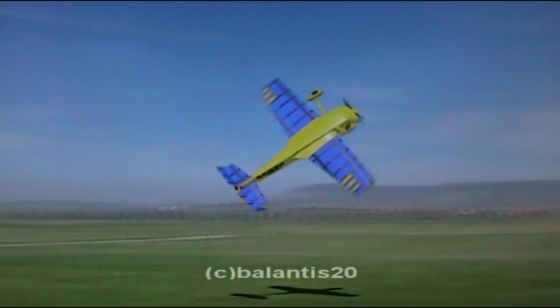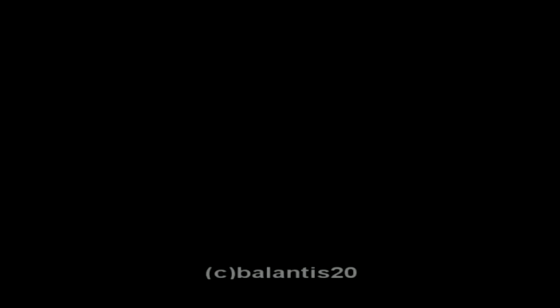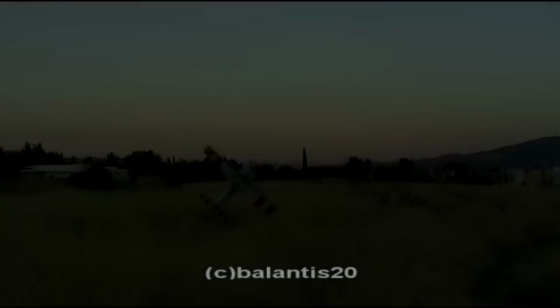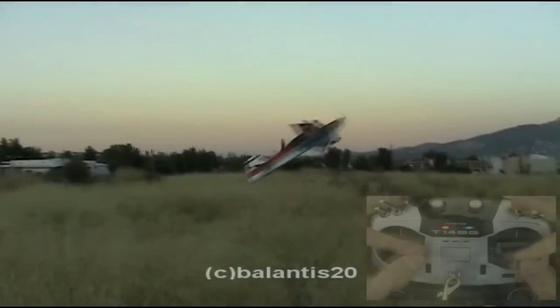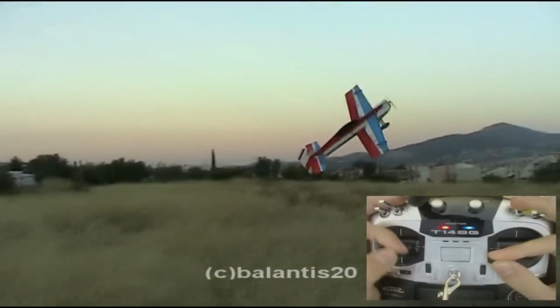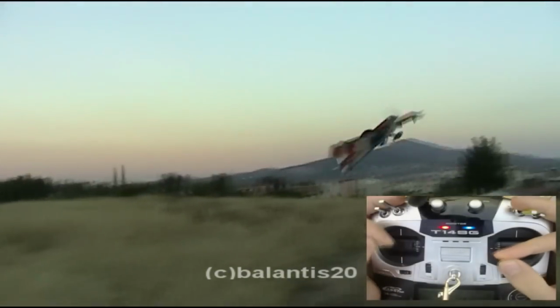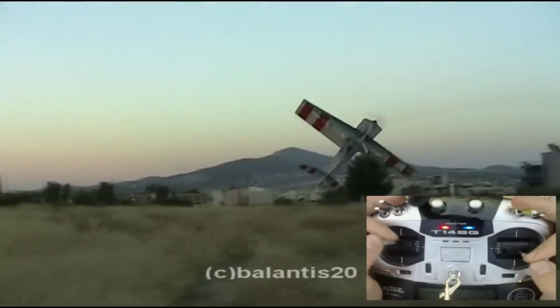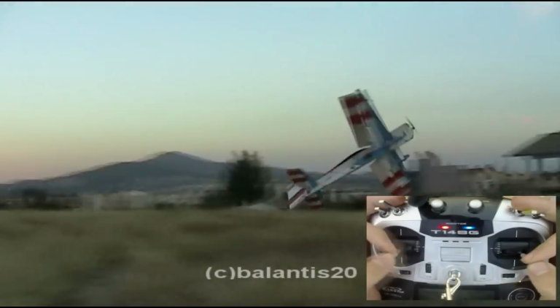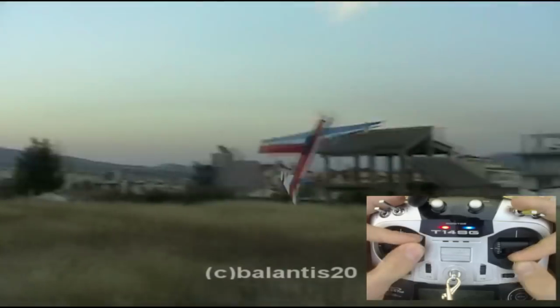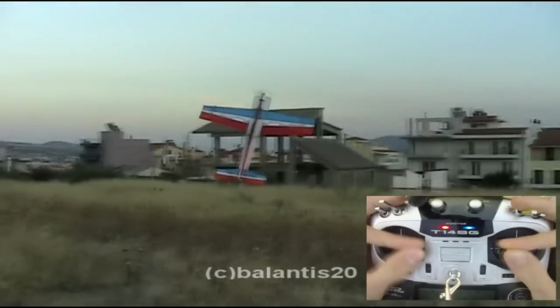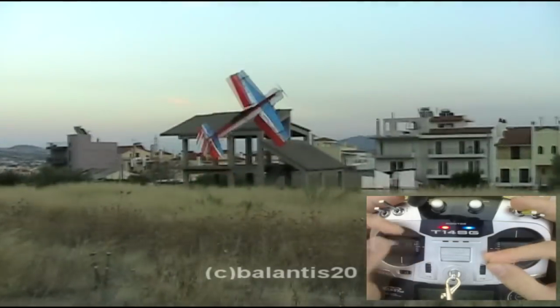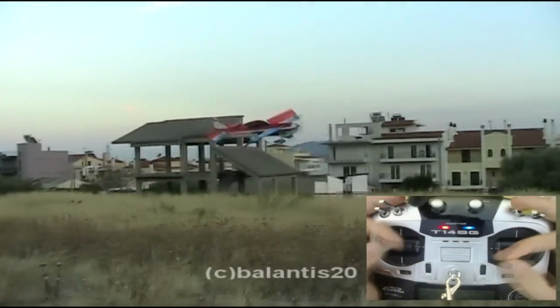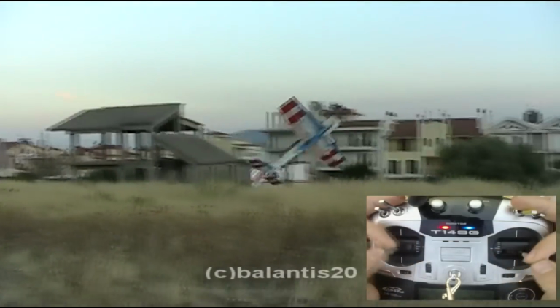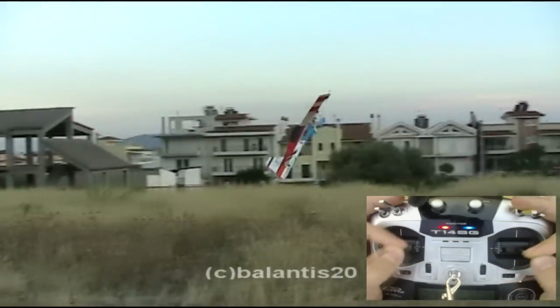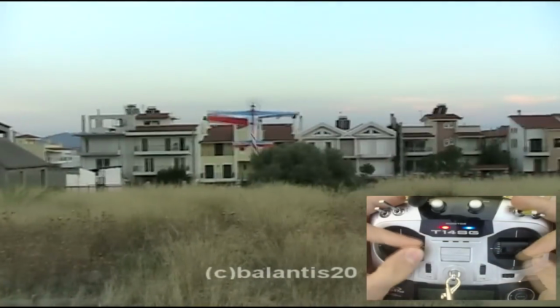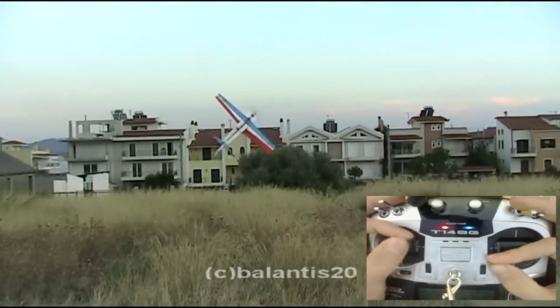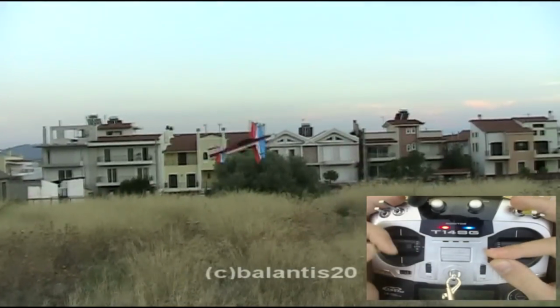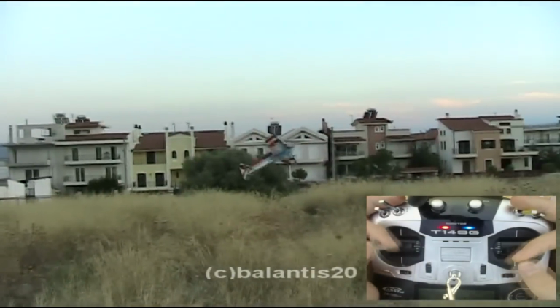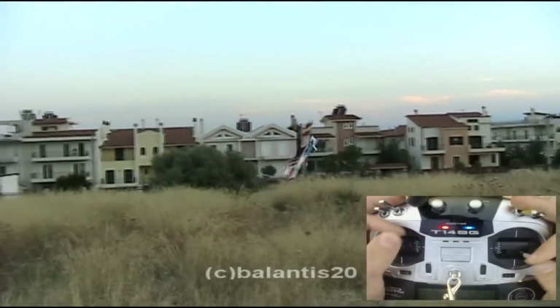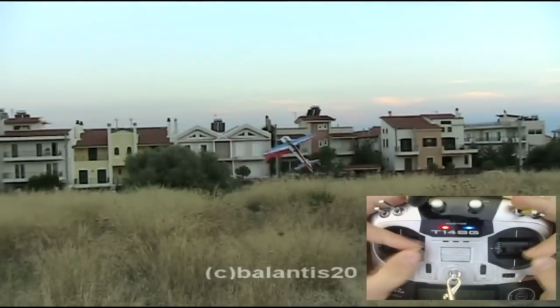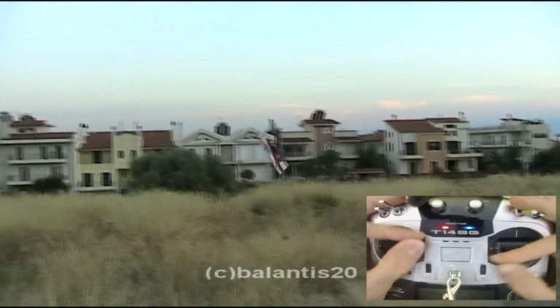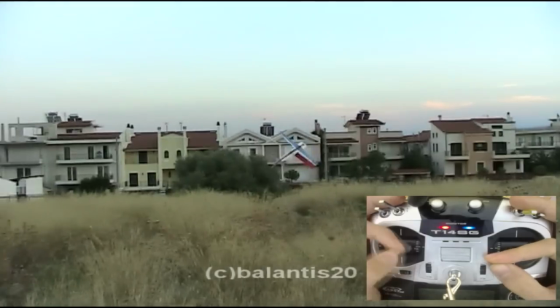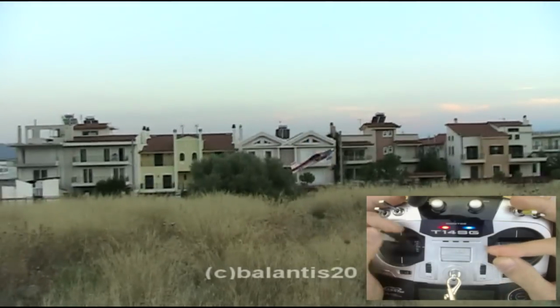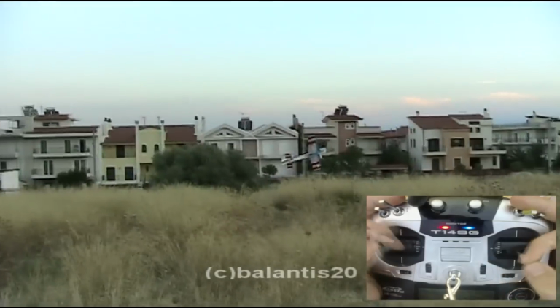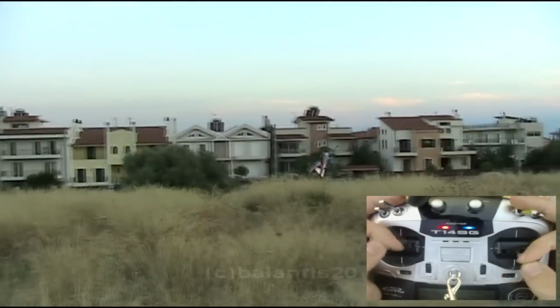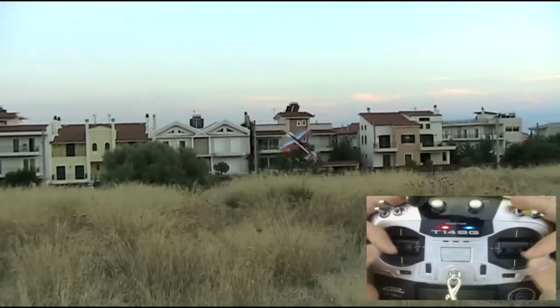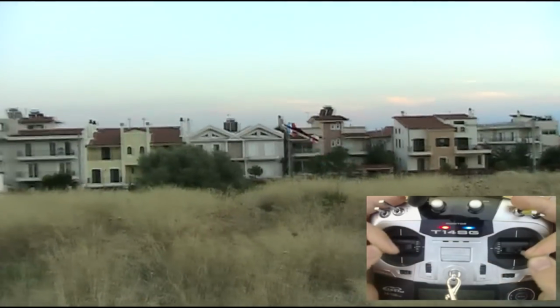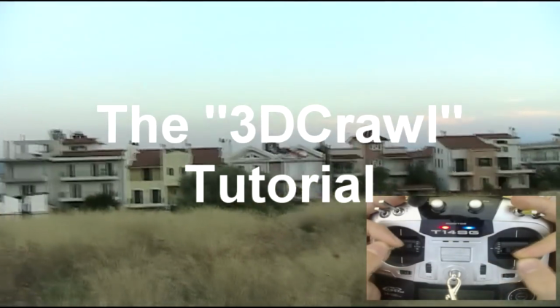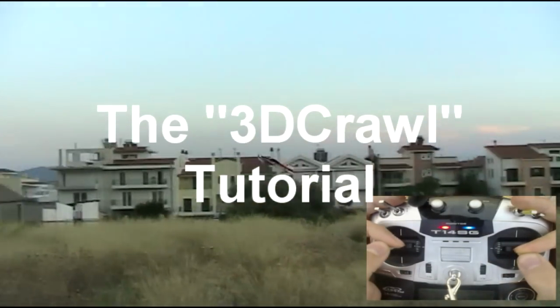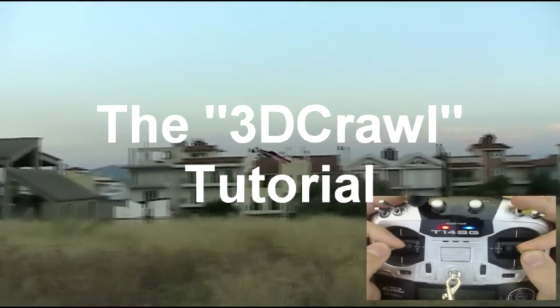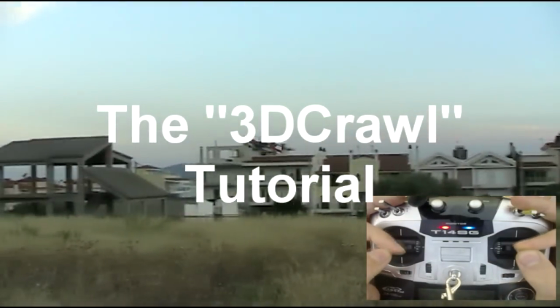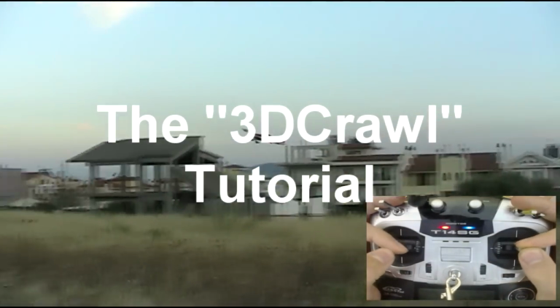Also remember, it is very important to keep the same altitude. By trying it a lot of times, this maneuver could be really cool stuff for your personal flying show. Thanks for watching the 3D Crawl maneuver tutorial.